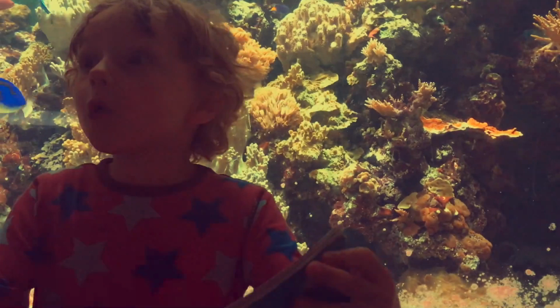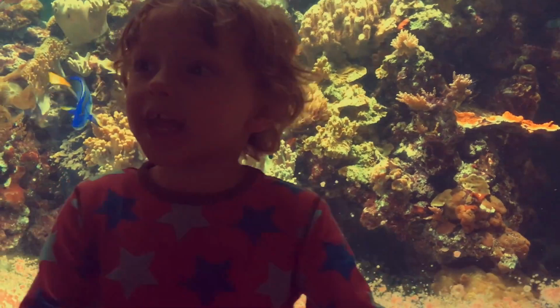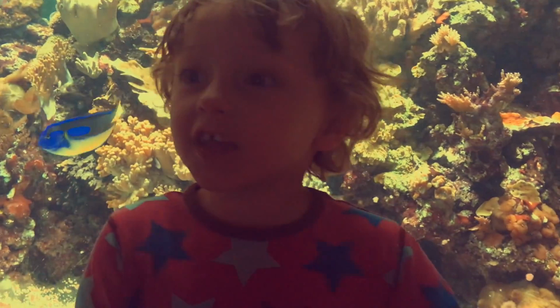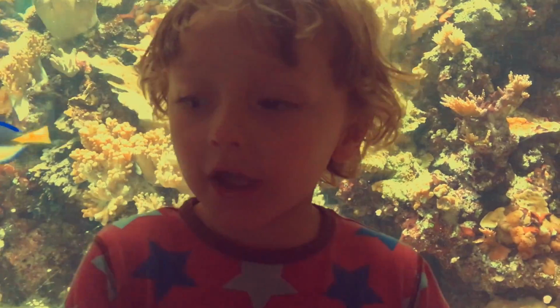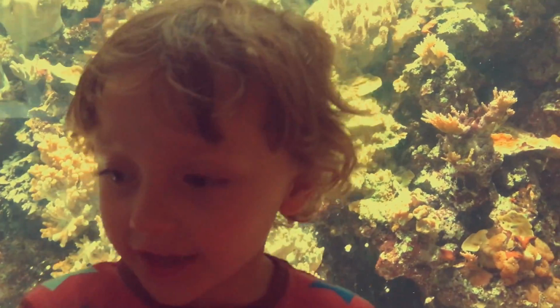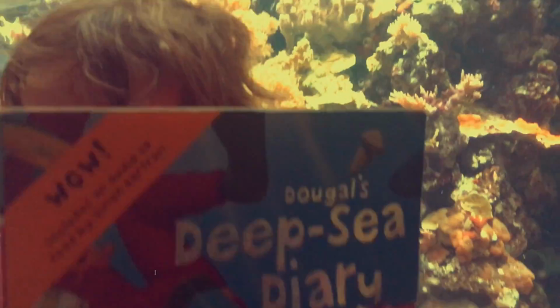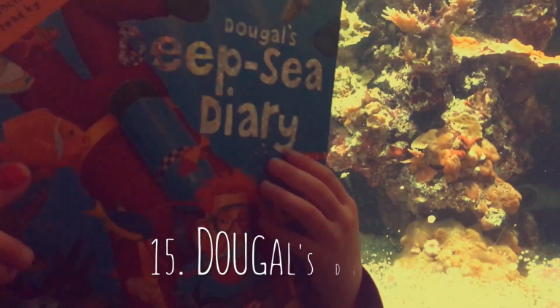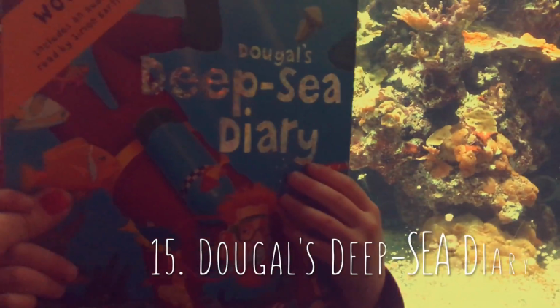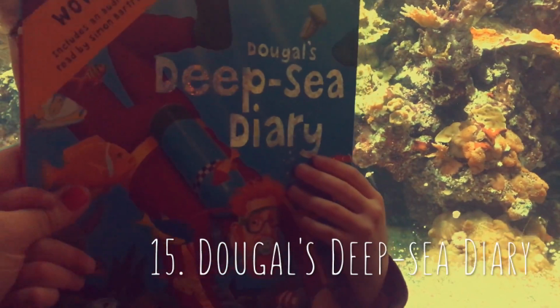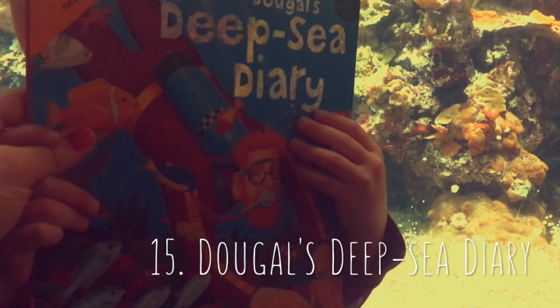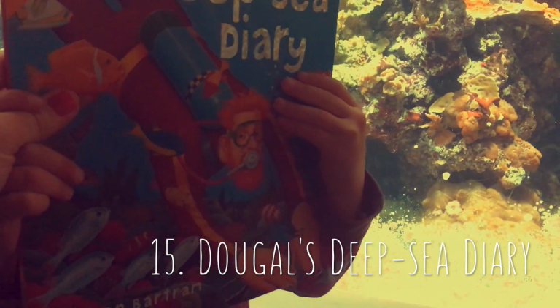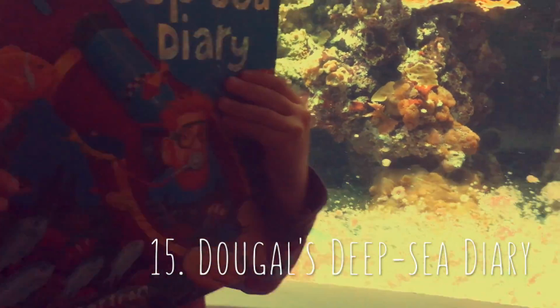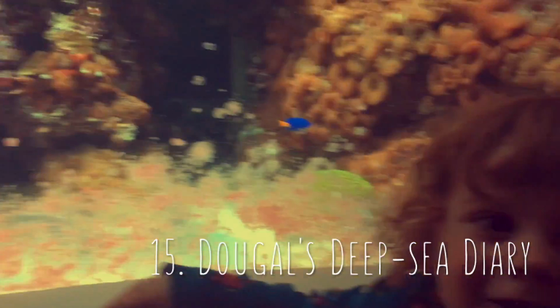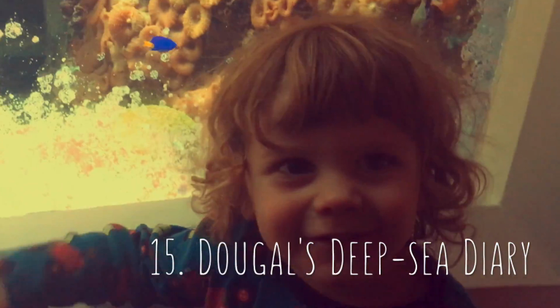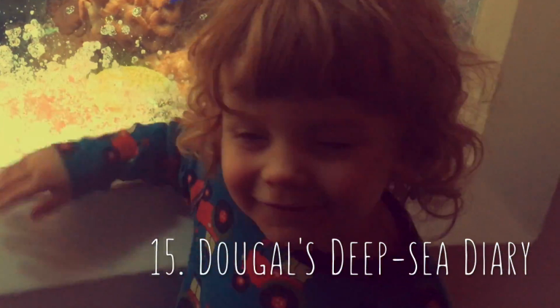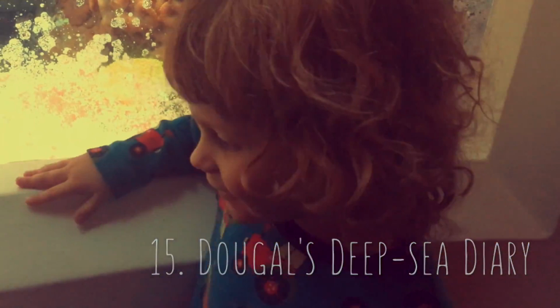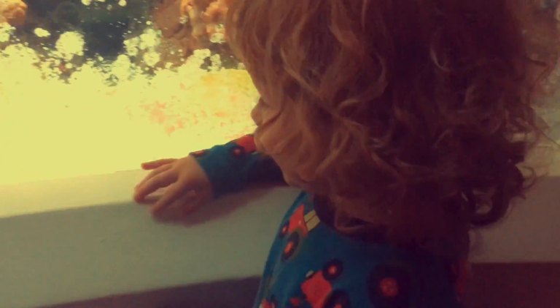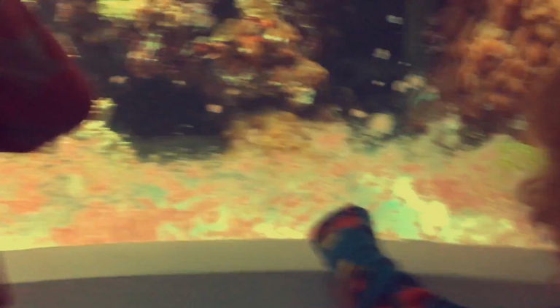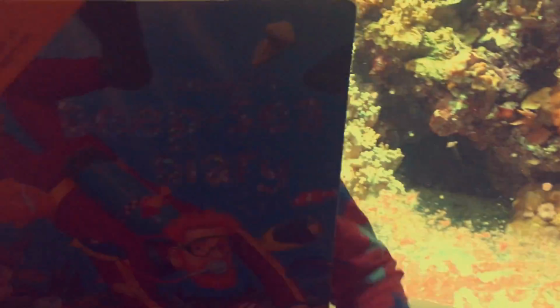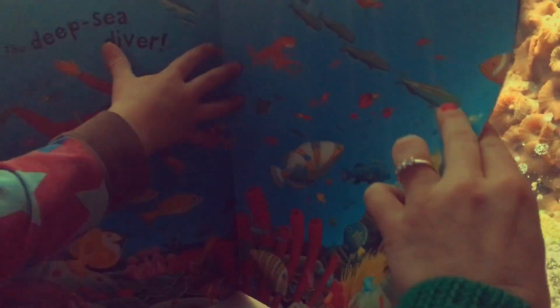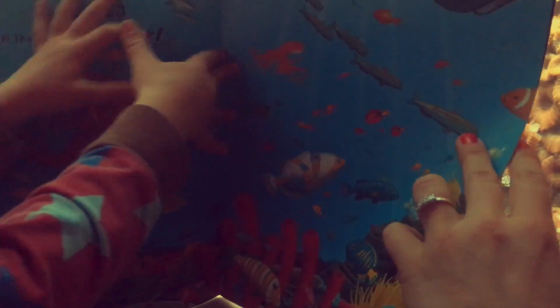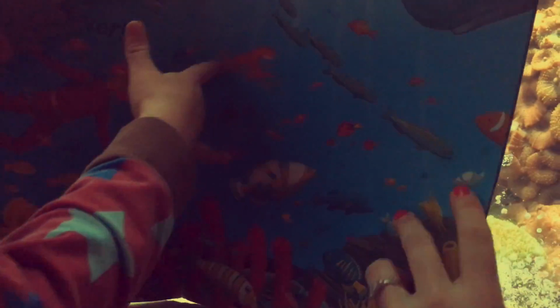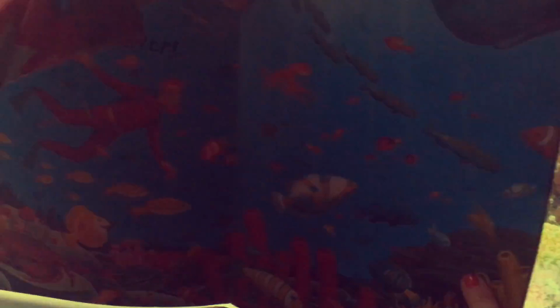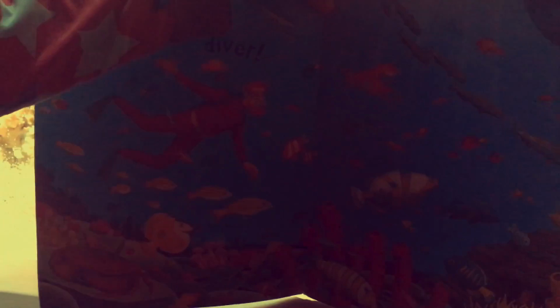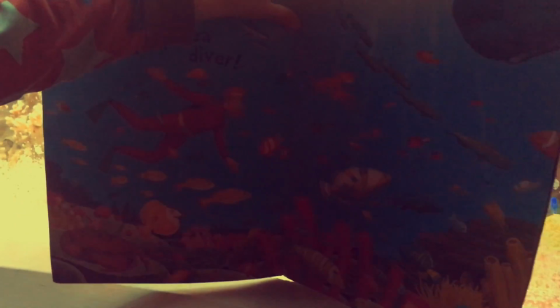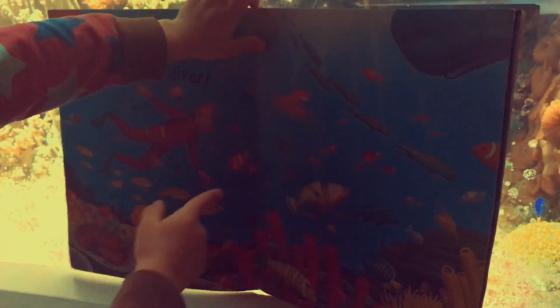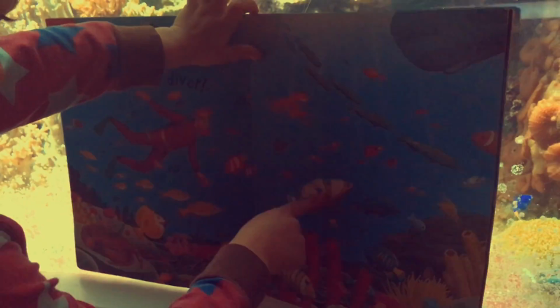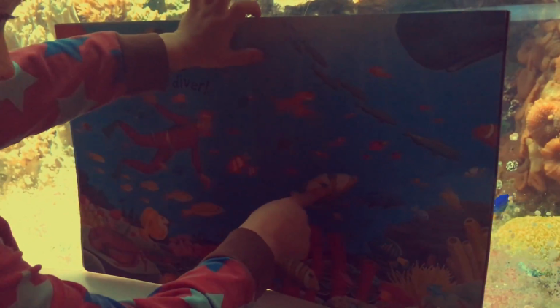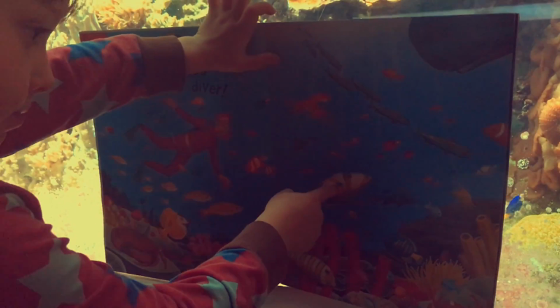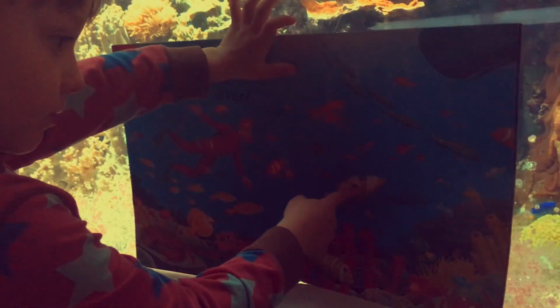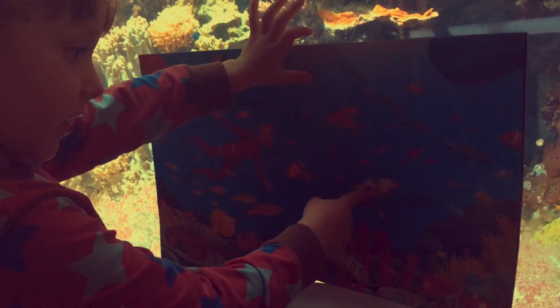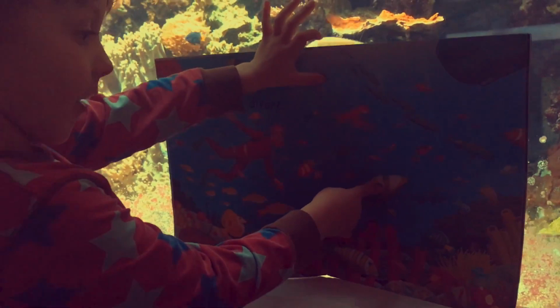Dougal's Deep Sea Diary, by Simon Bartram! You like this story, don't you? Yeah! Can you spot any fish?